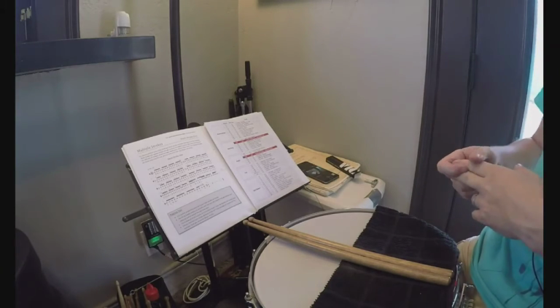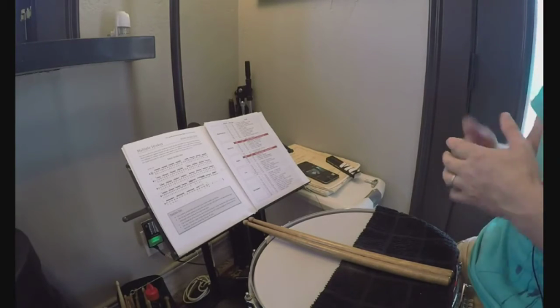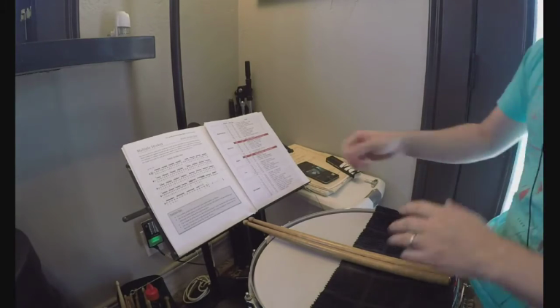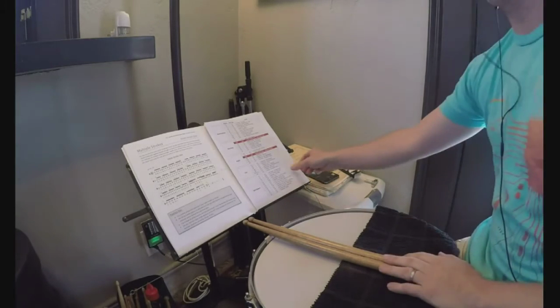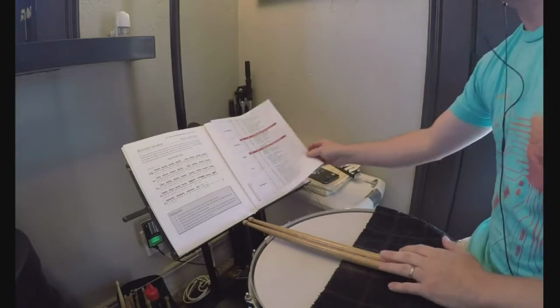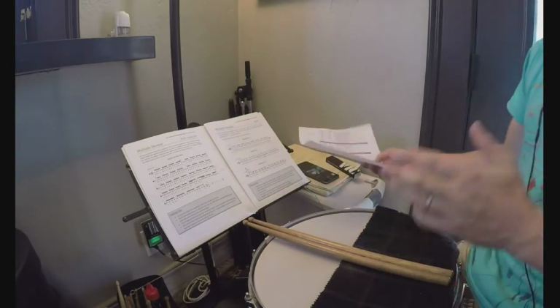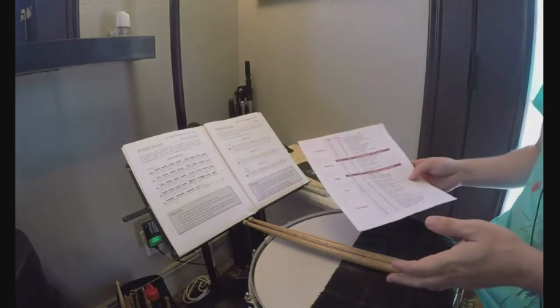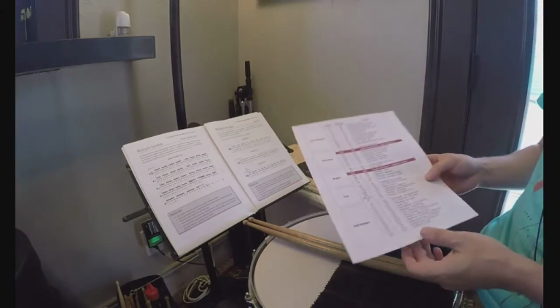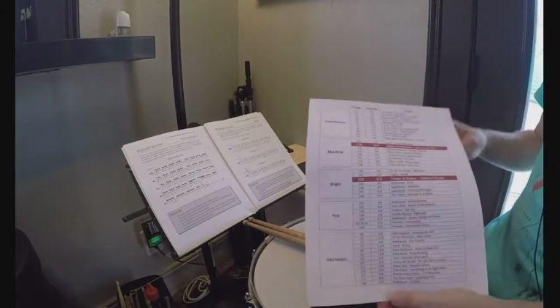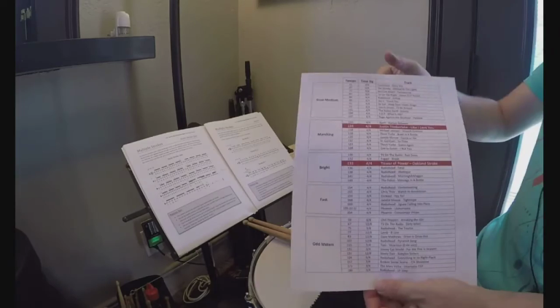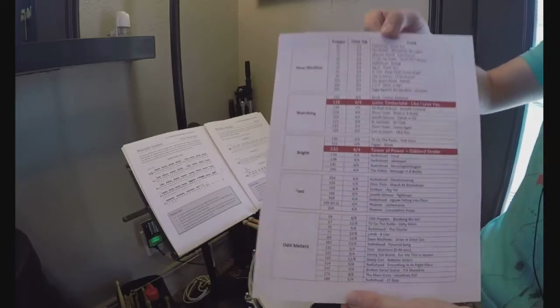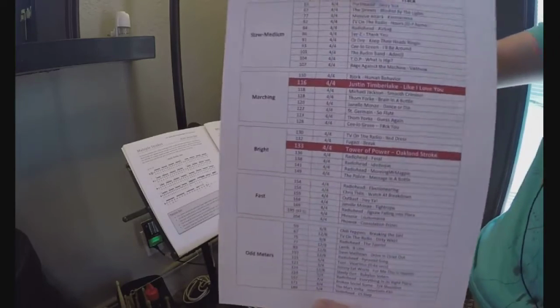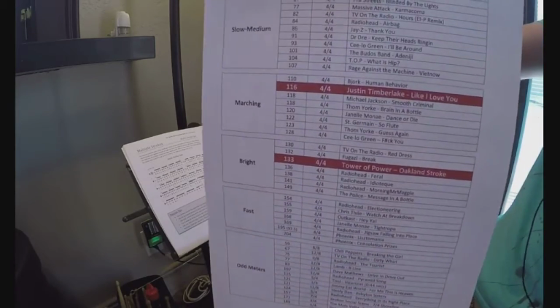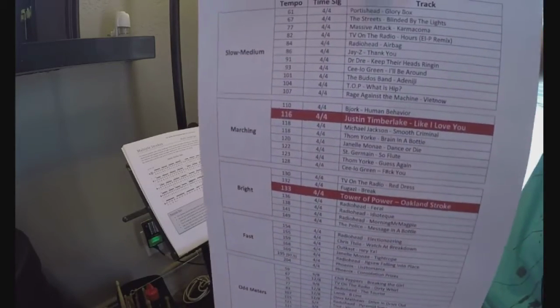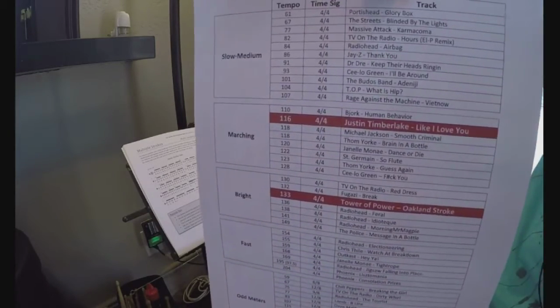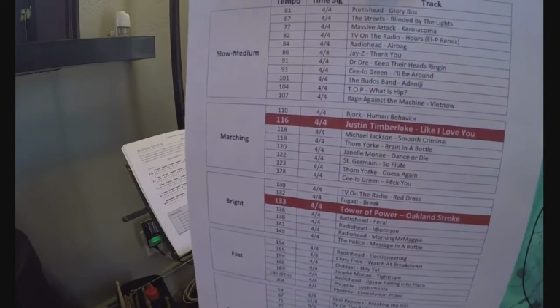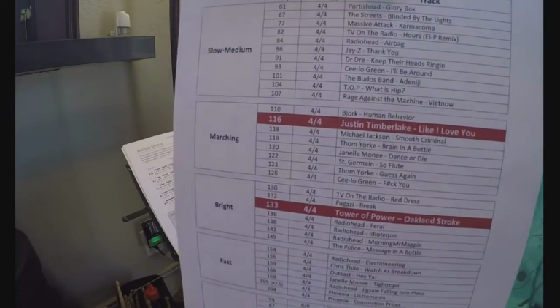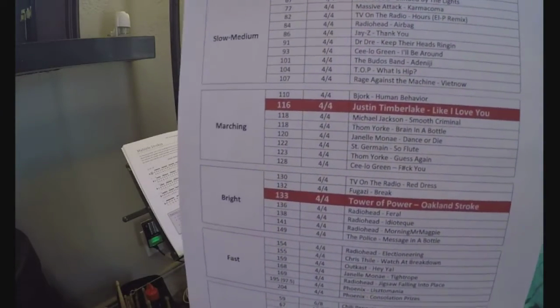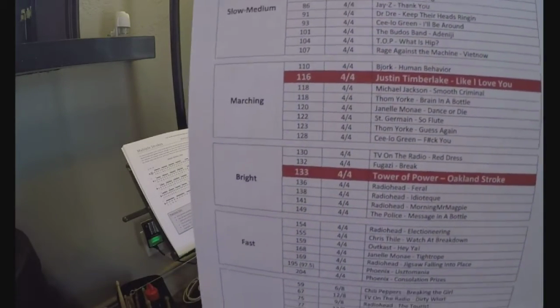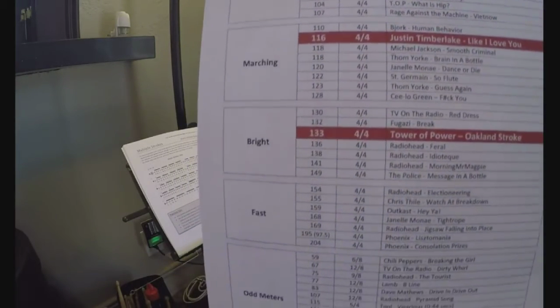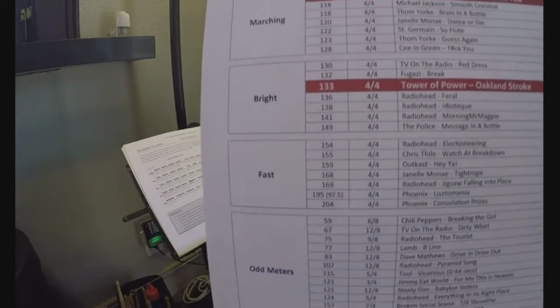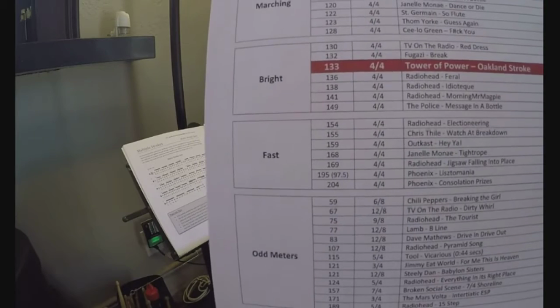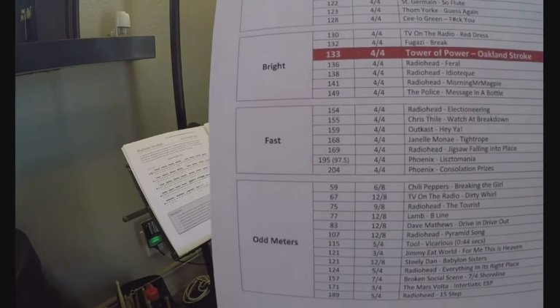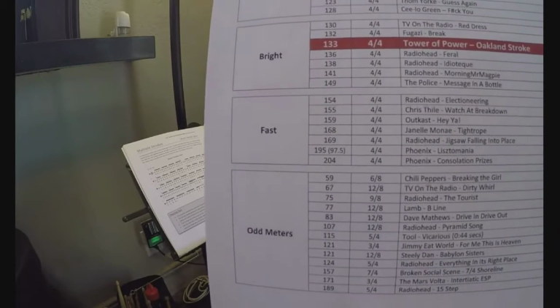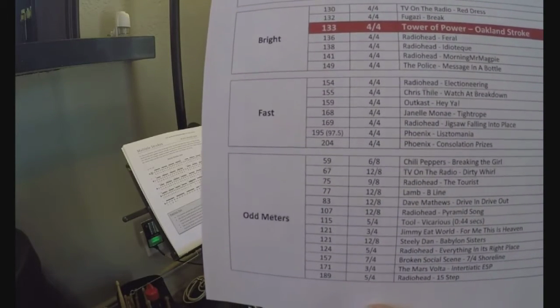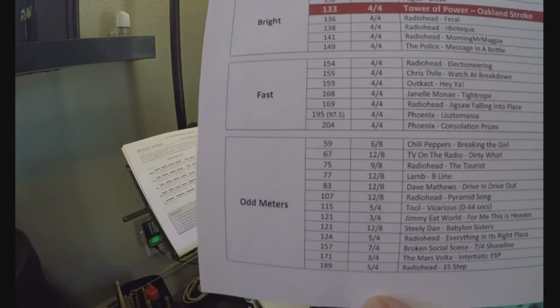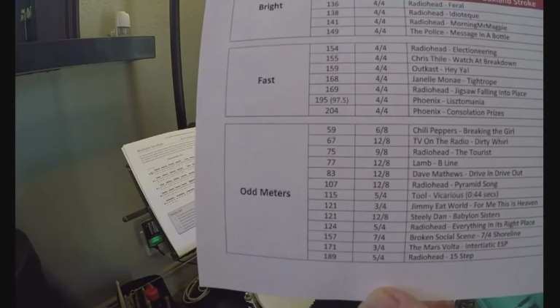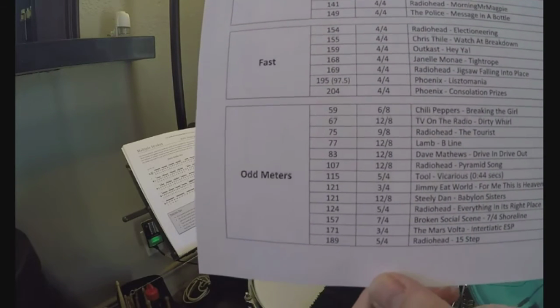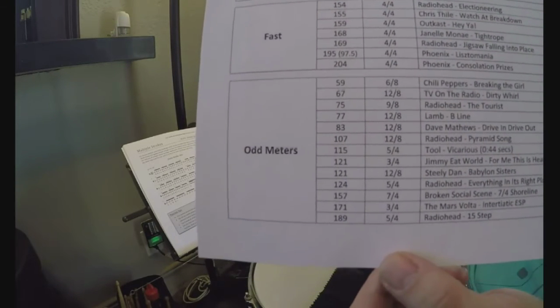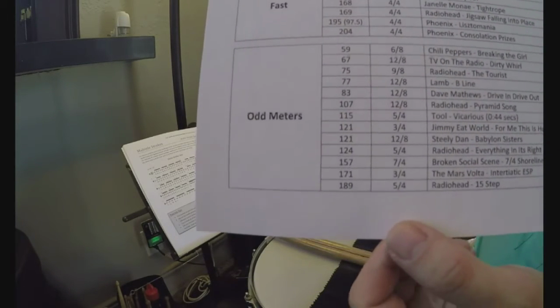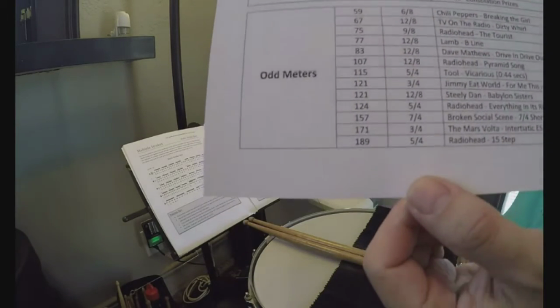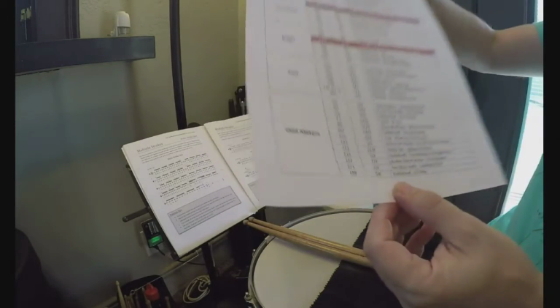One thing I like to do that's very simple: substitute for the metronome. I've got this jam chart here. You'll see a lot of Radiohead, Tower of Power, Janelle Monae — those sorts of things on mine.